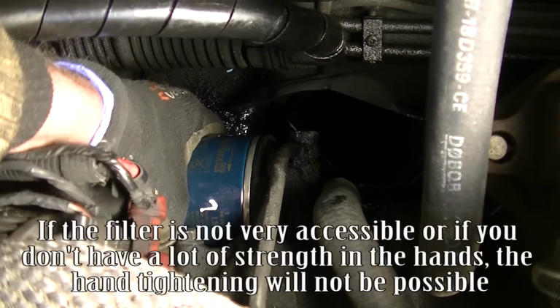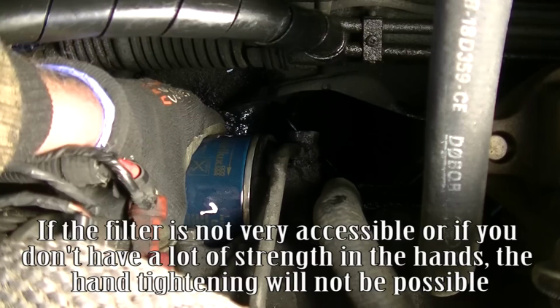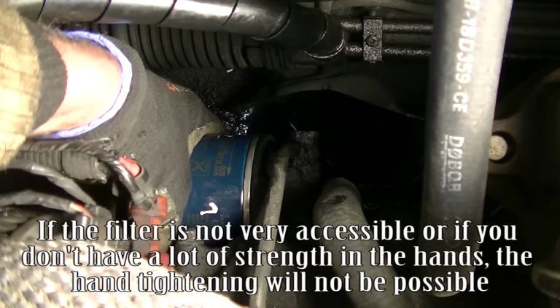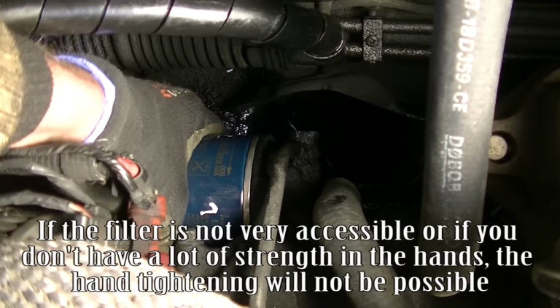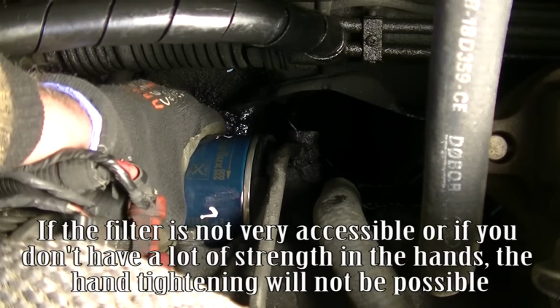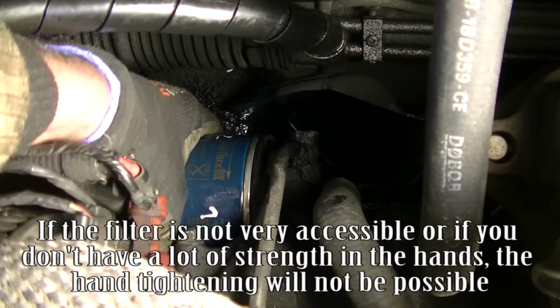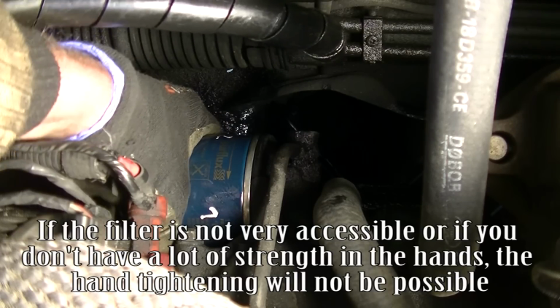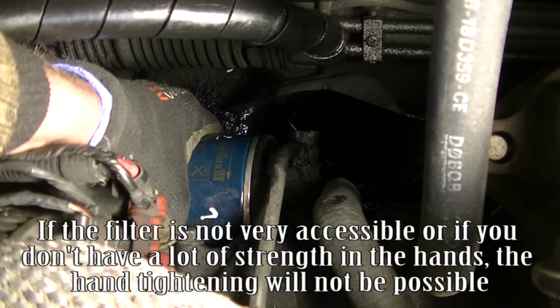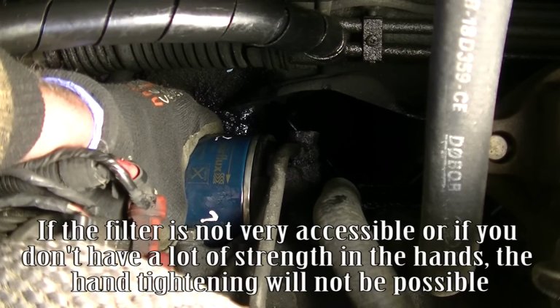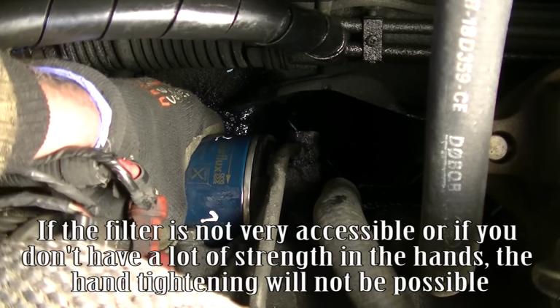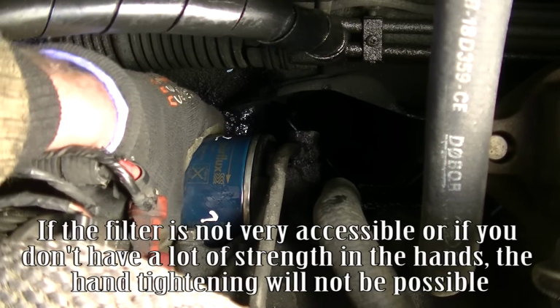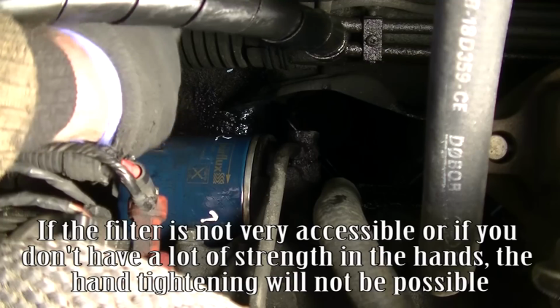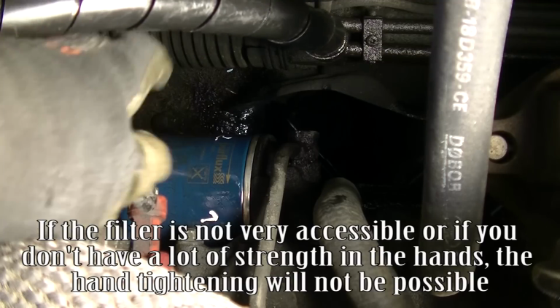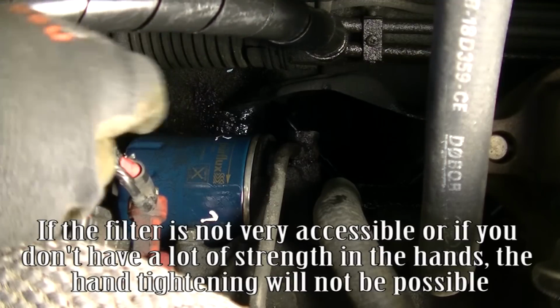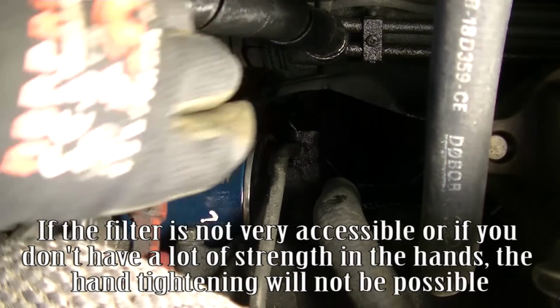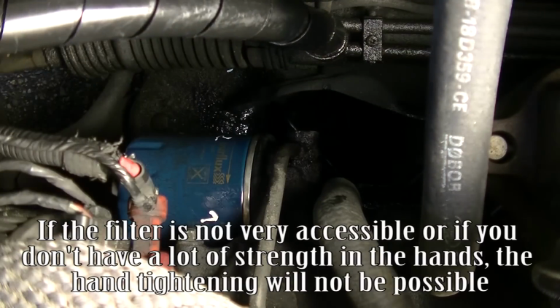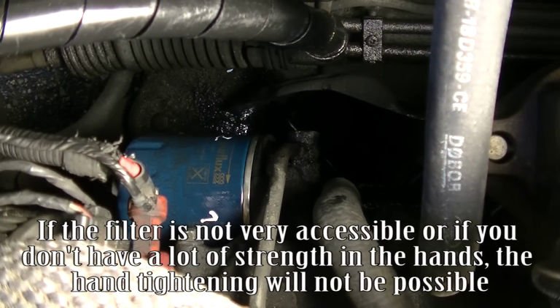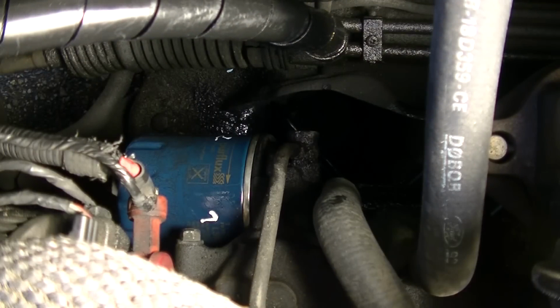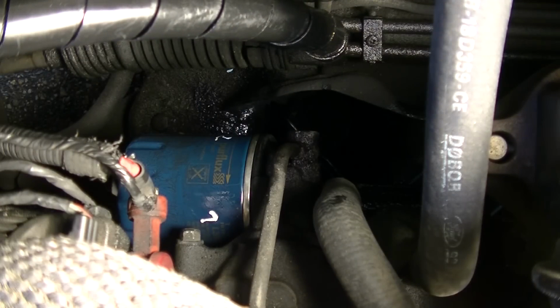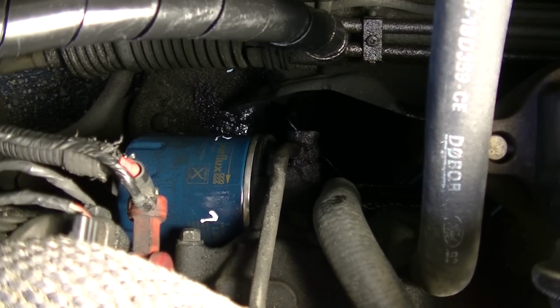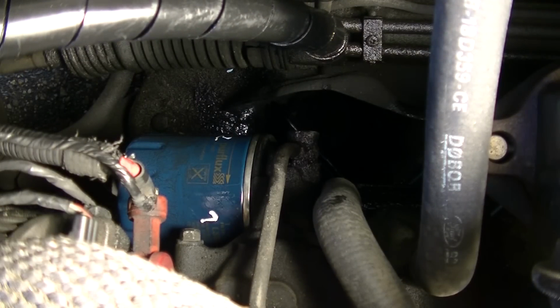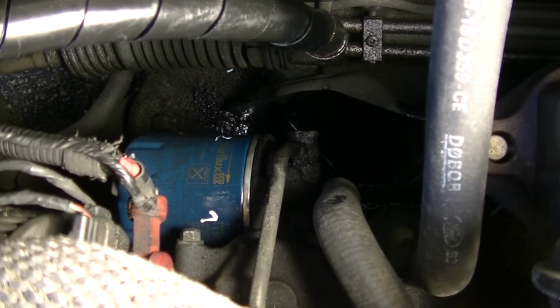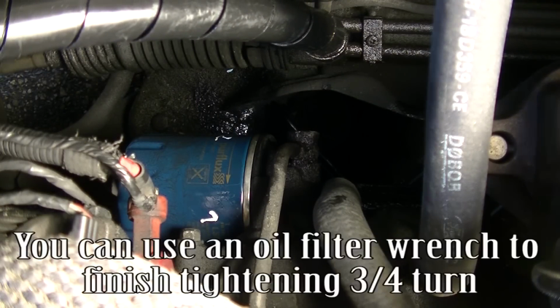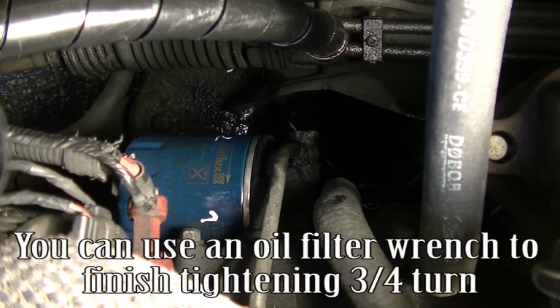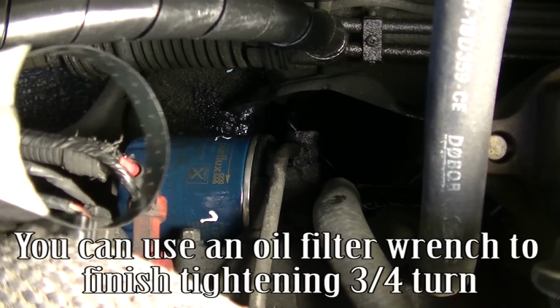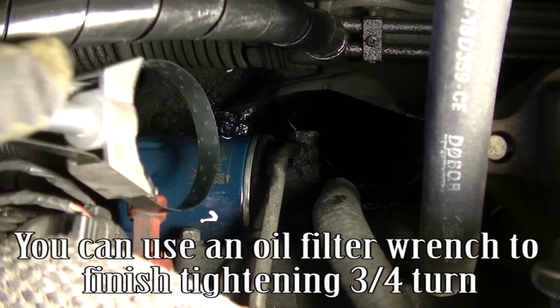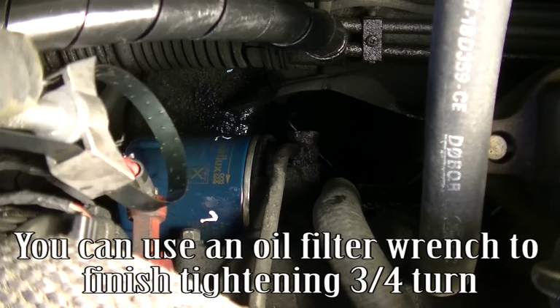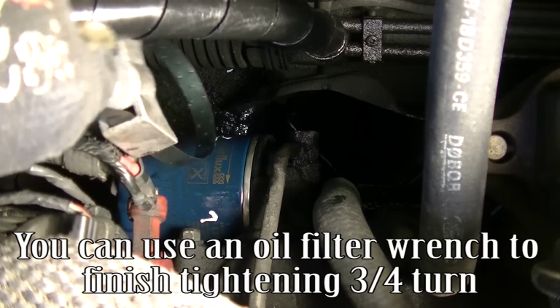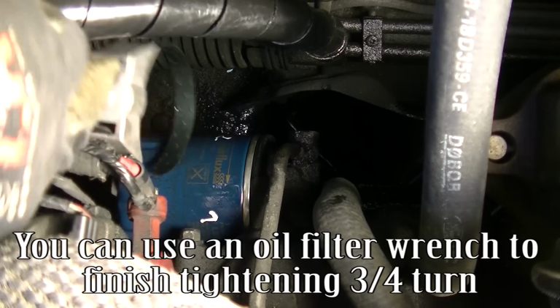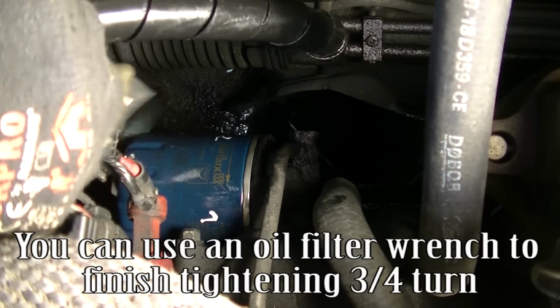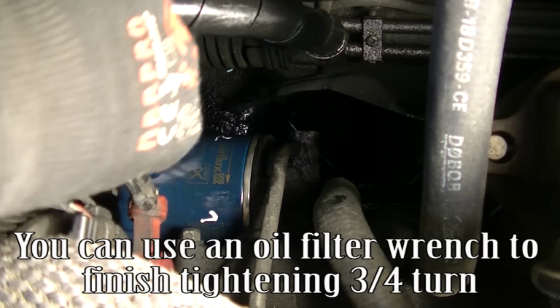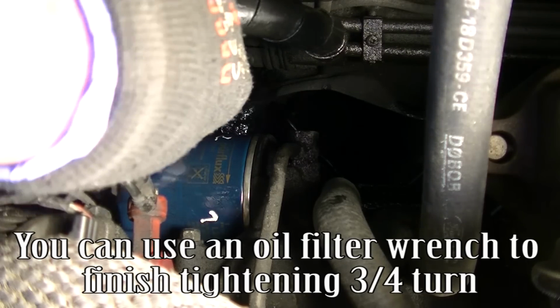If the filter is not very accessible, or if you don't have a lot of strength in your hands, hand tightening will not be possible. You can use an oil filter wrench to finish tightening the three-fourths turn.